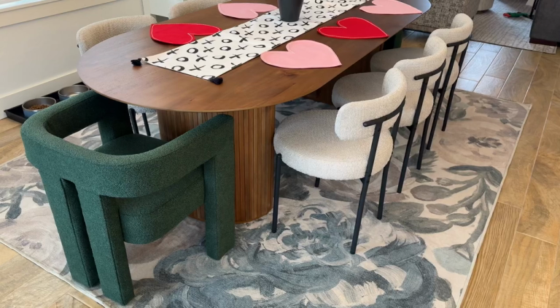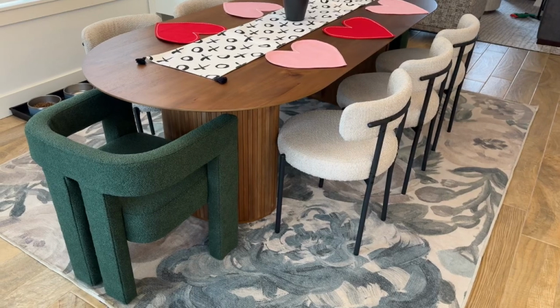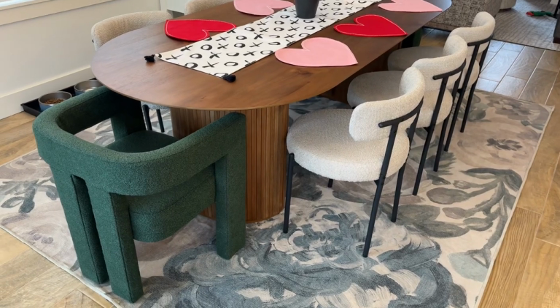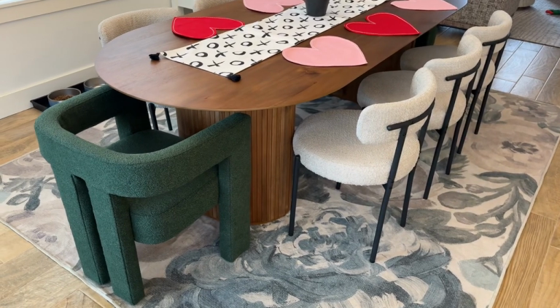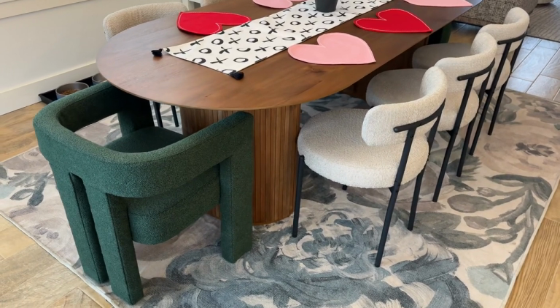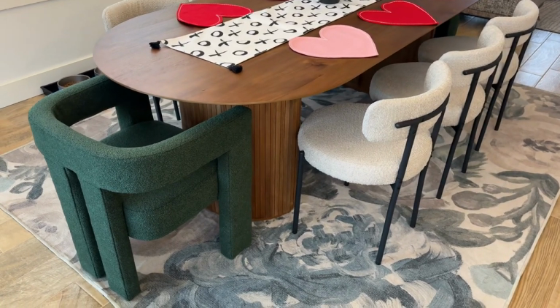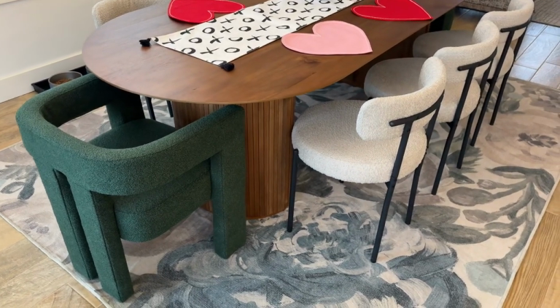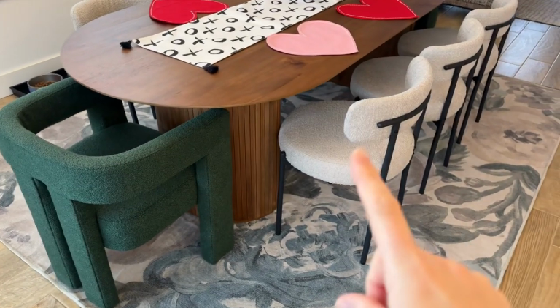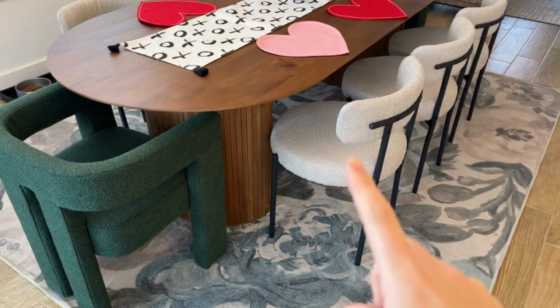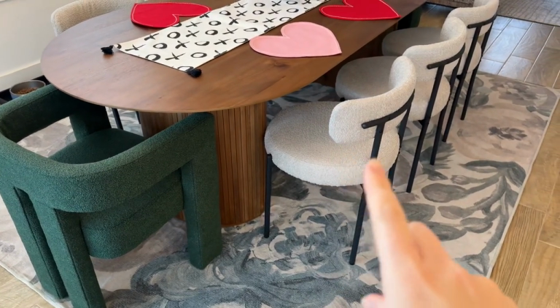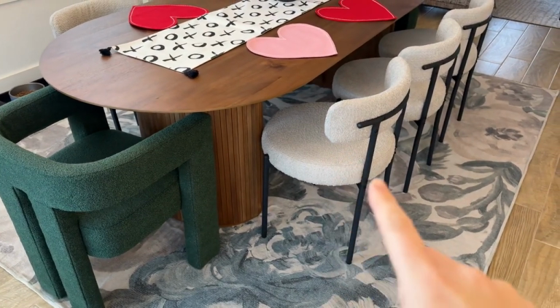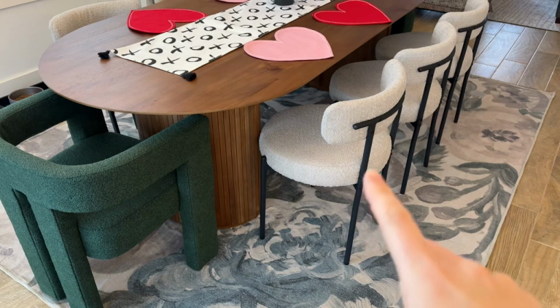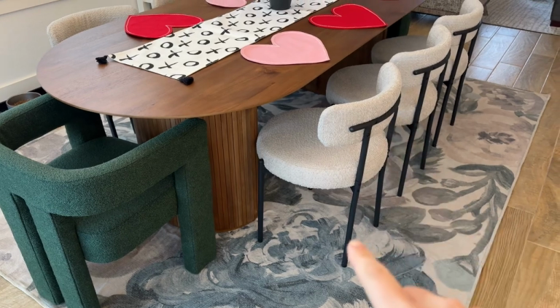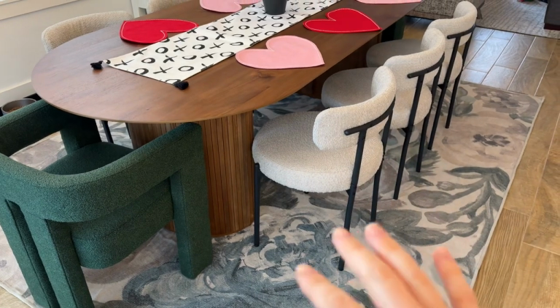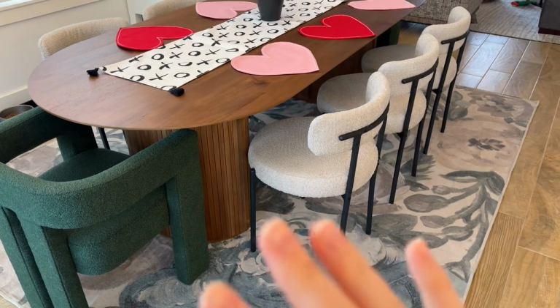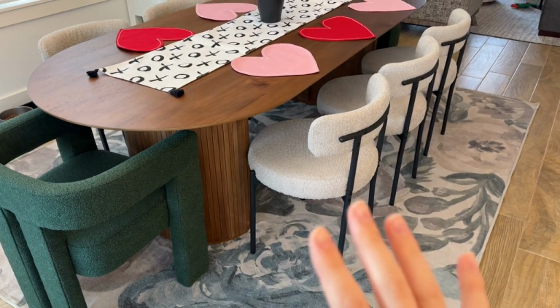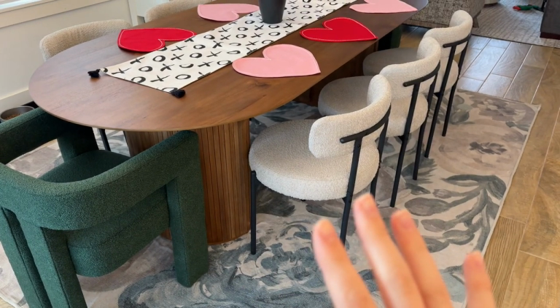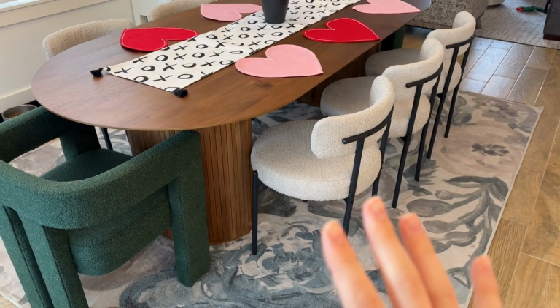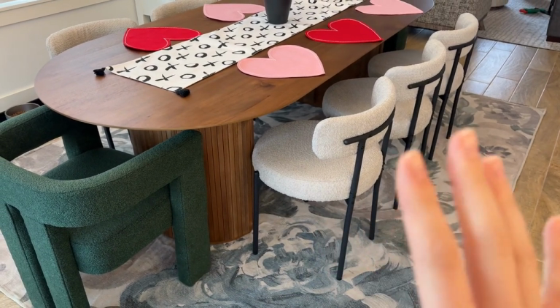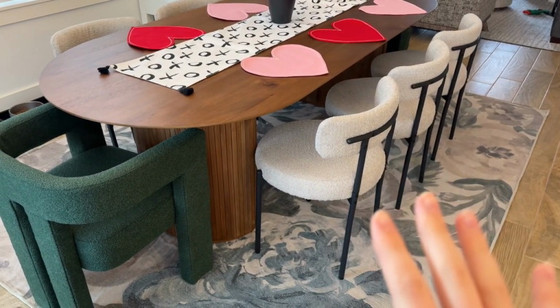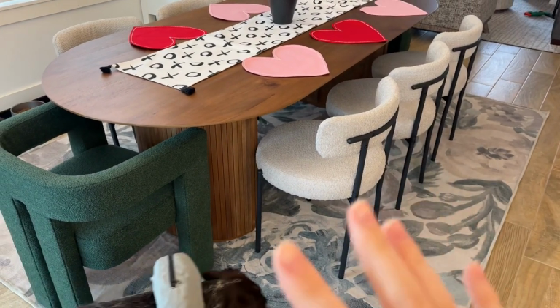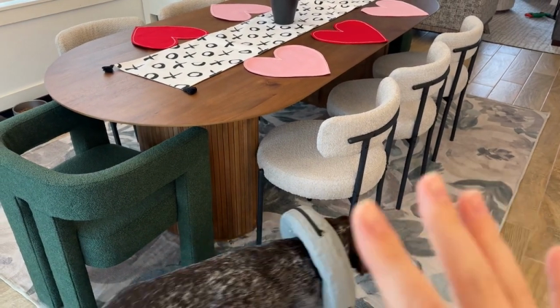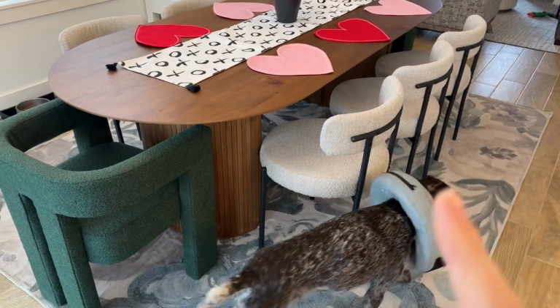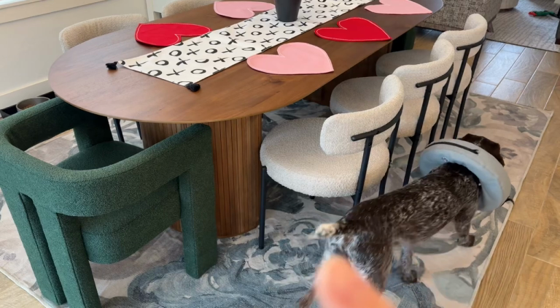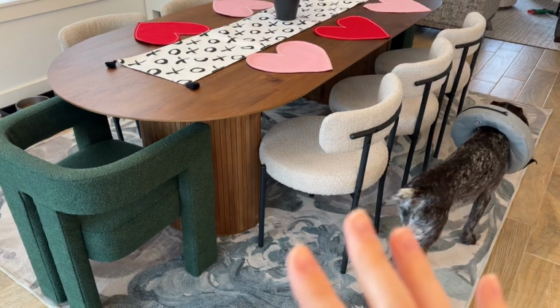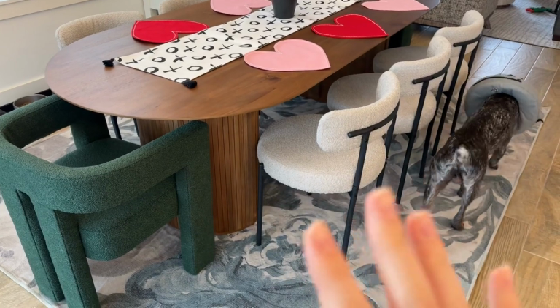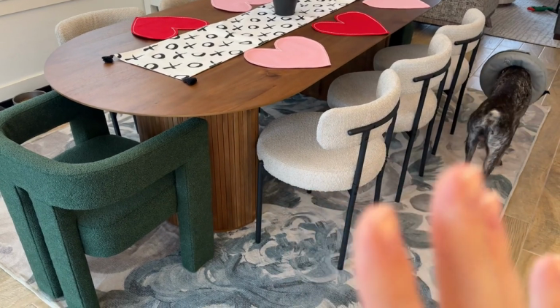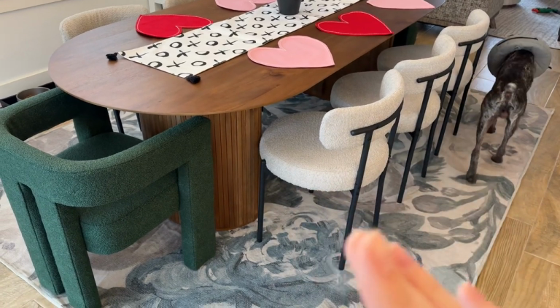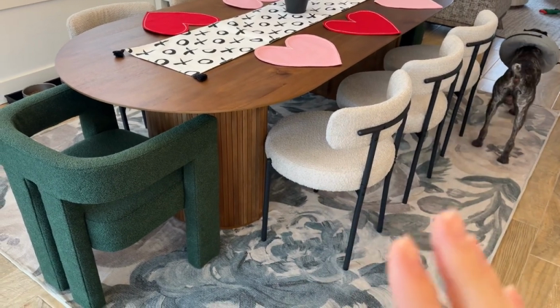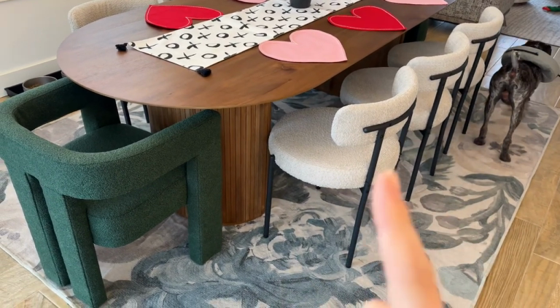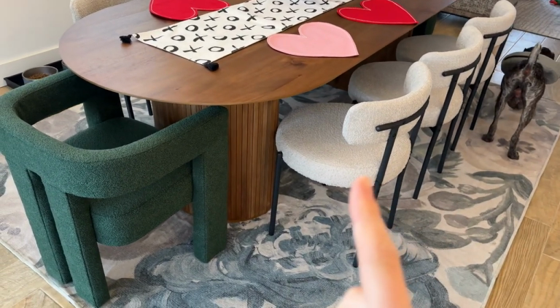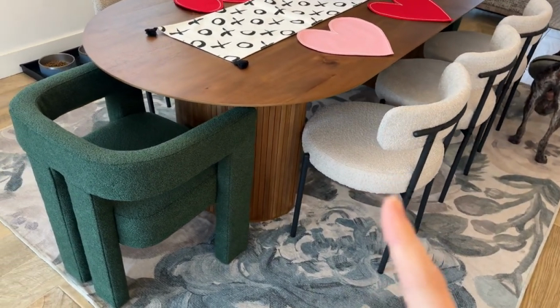We just upgraded the chairs in our dining room. We've been loving these by DY Home. This is the gray color. So far, they've been super durable — they hide stains. We love these things. They're so comfortable and they look so high end, and they were super easy to put together.